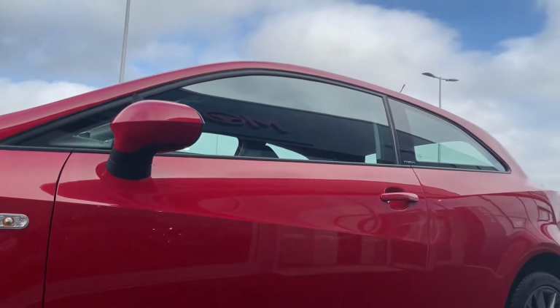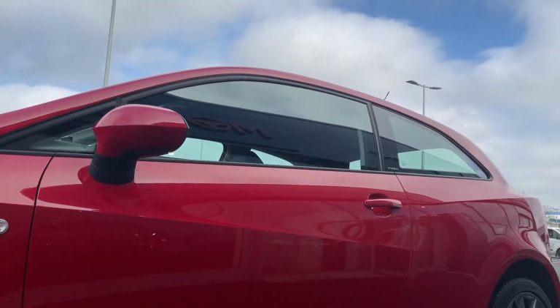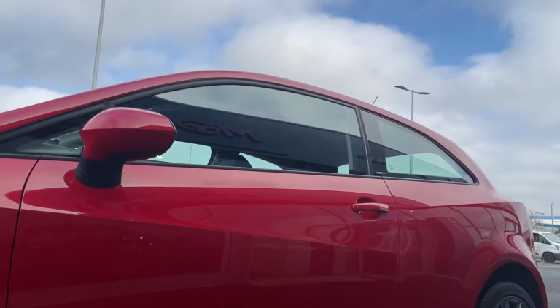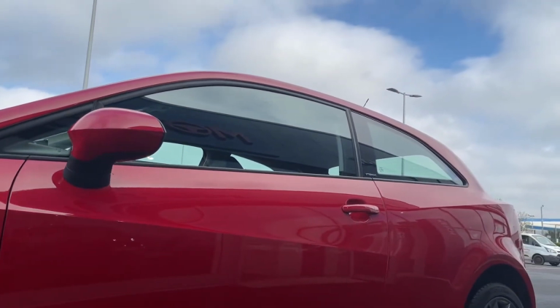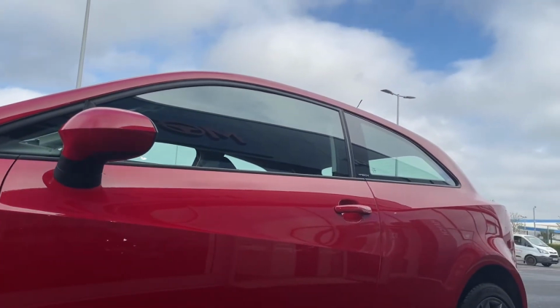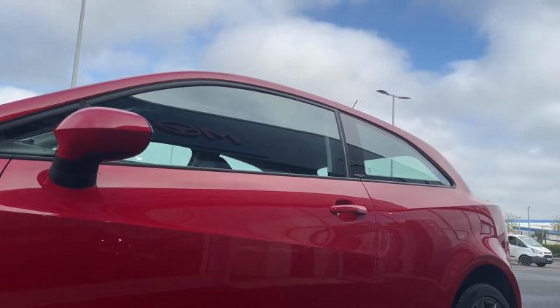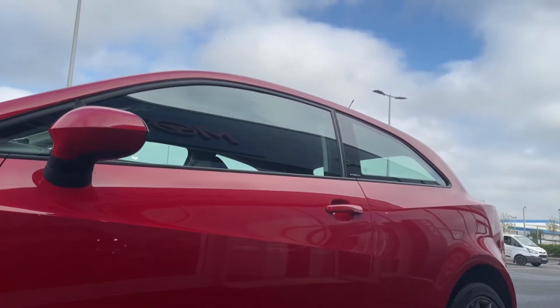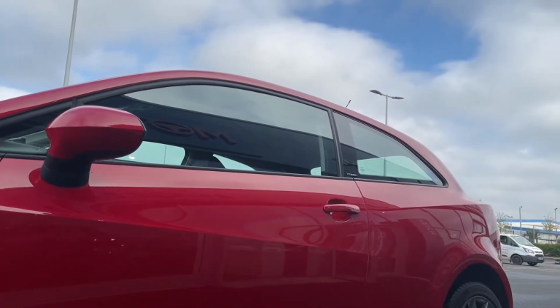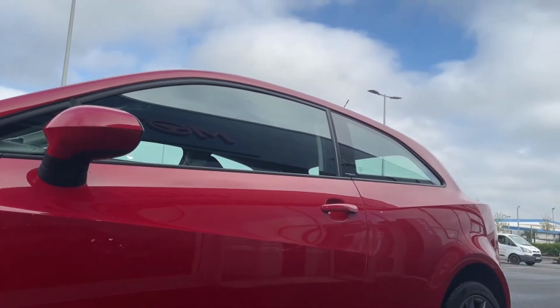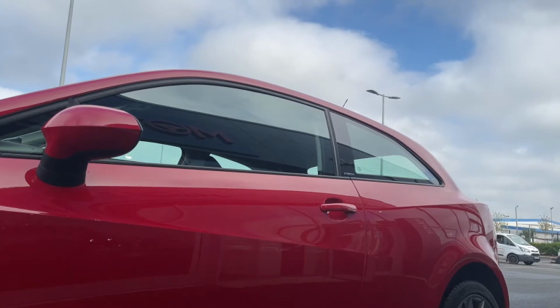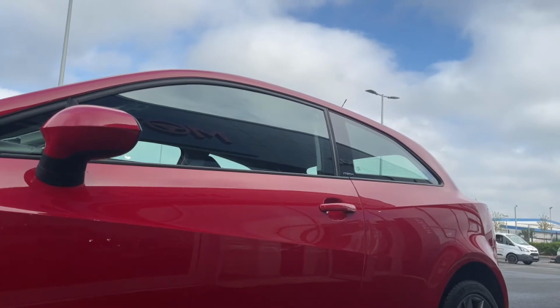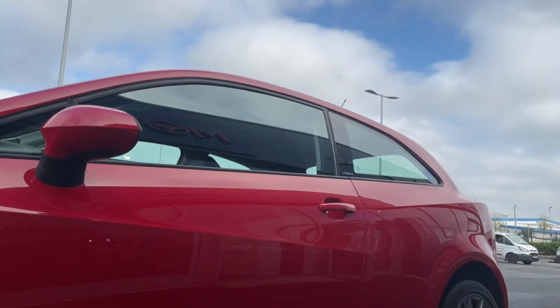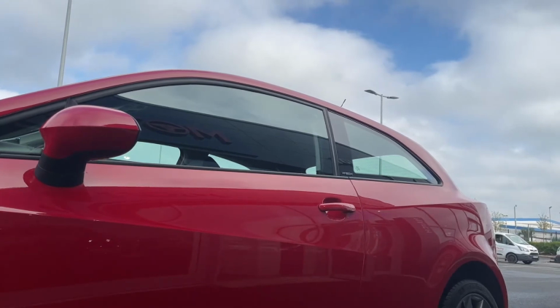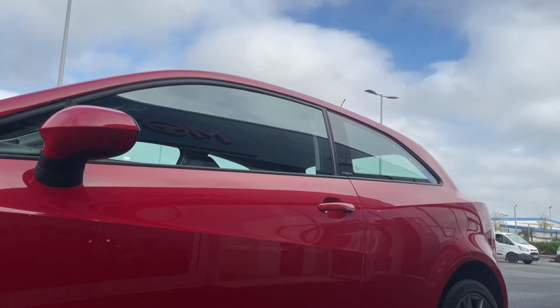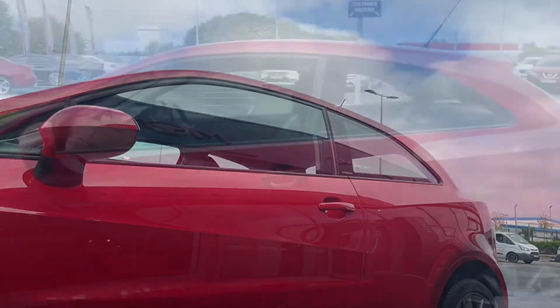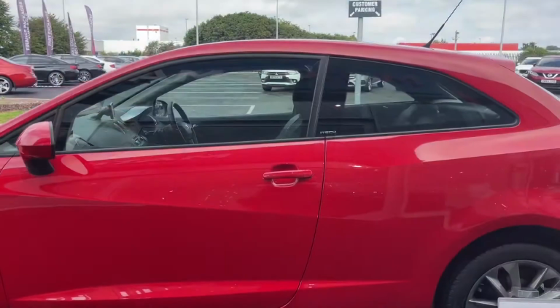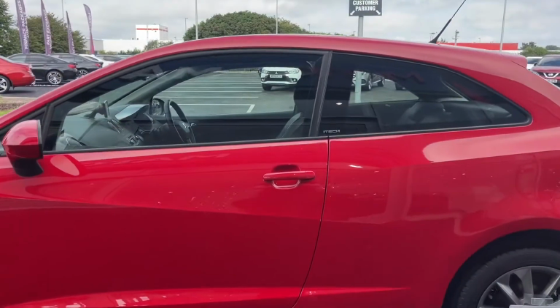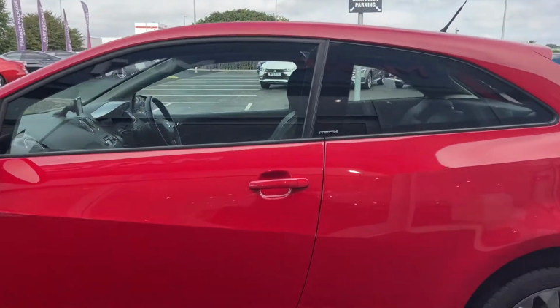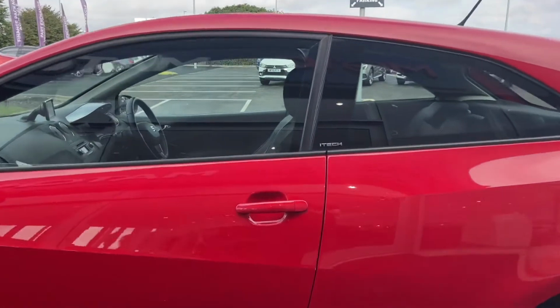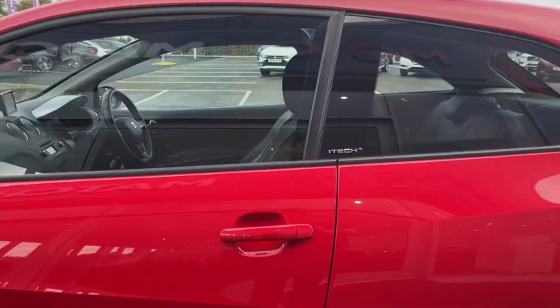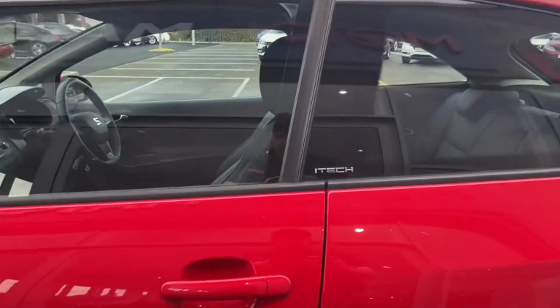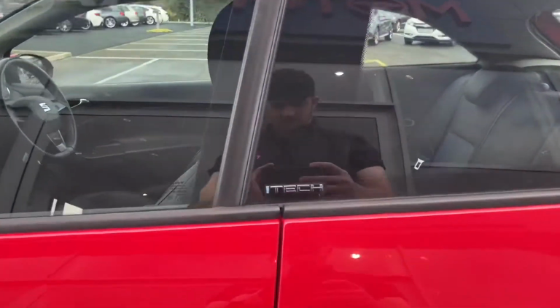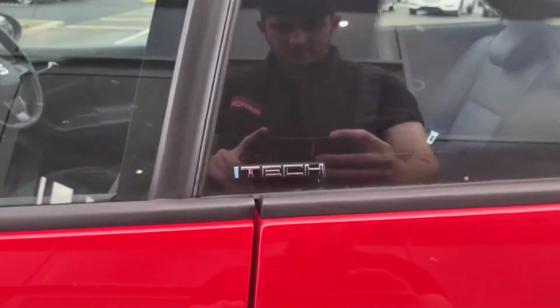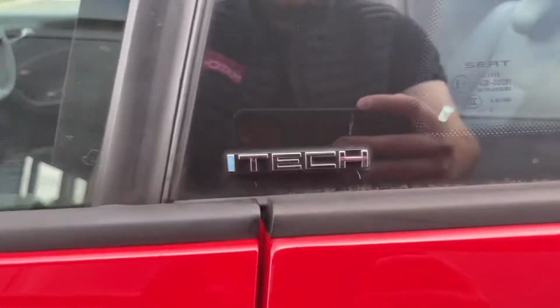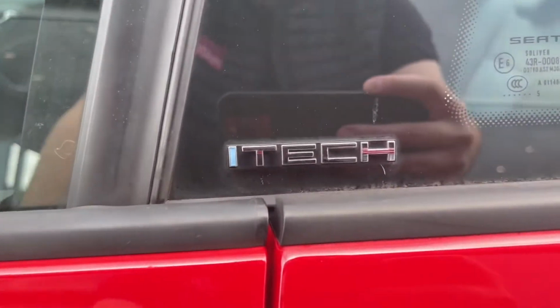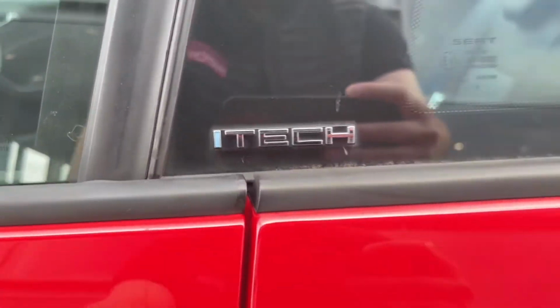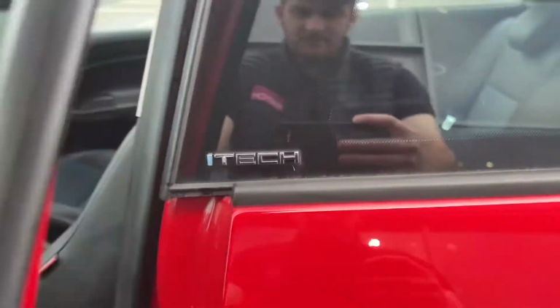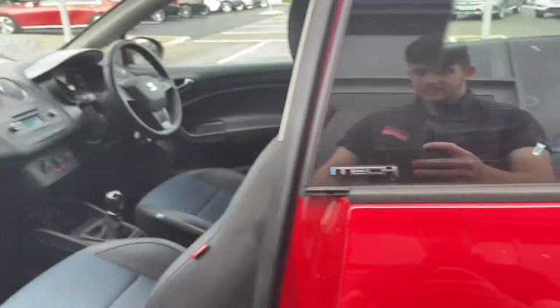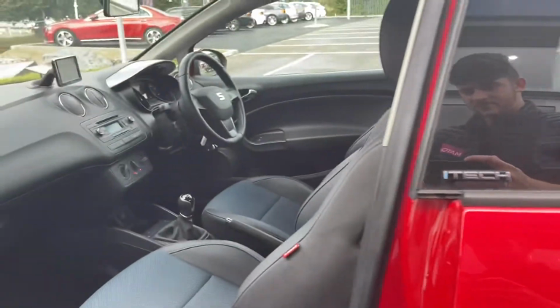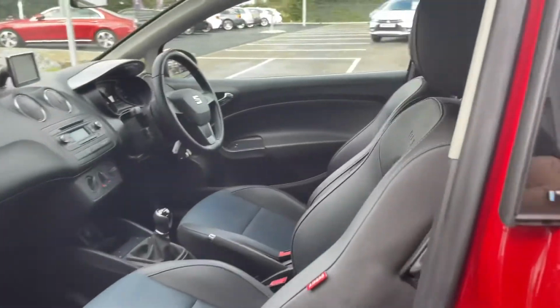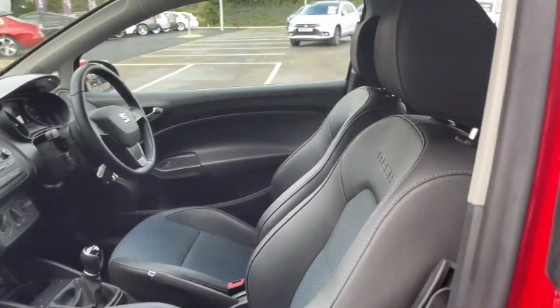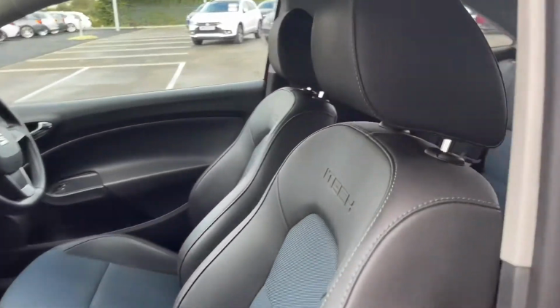You can see it's finished in this absolutely gorgeous emotion red, which just adds a little bit more style to this car. You can even see the little iTech badge there on the door.